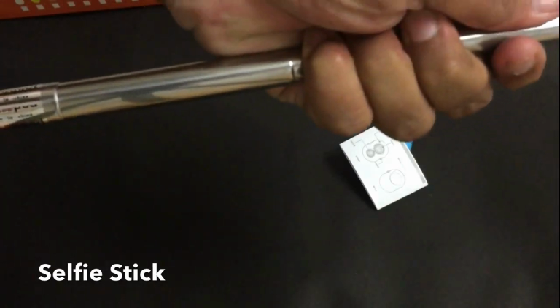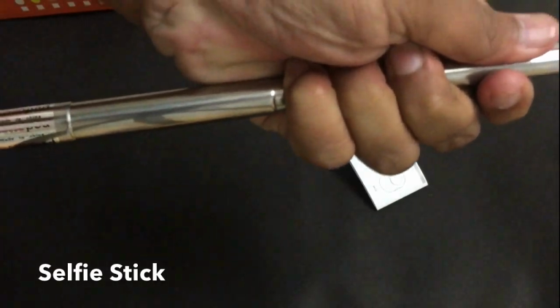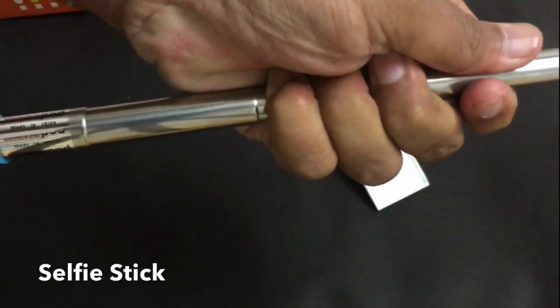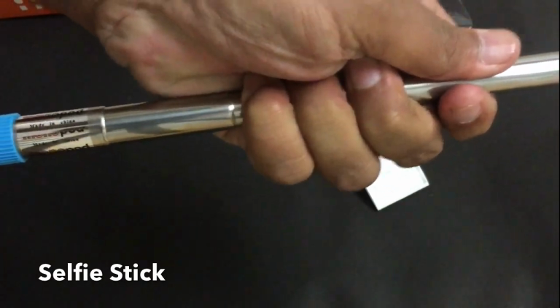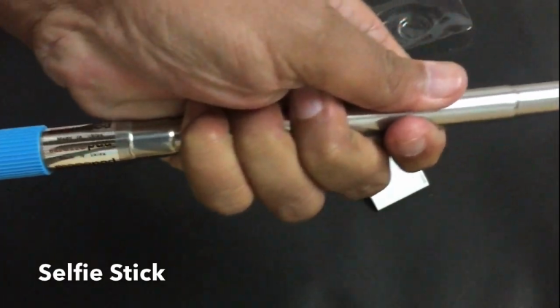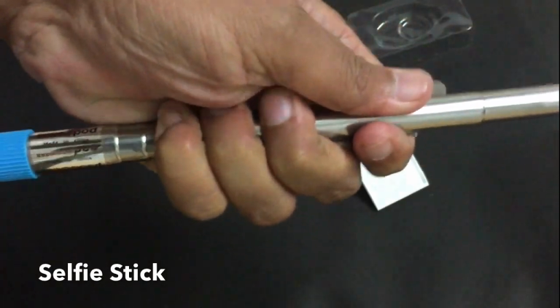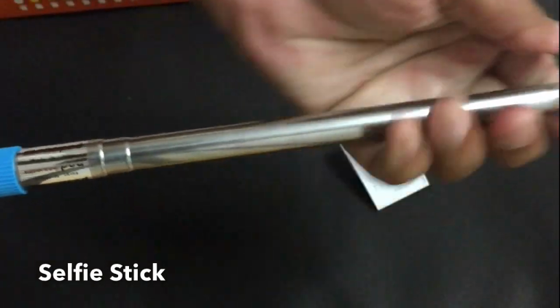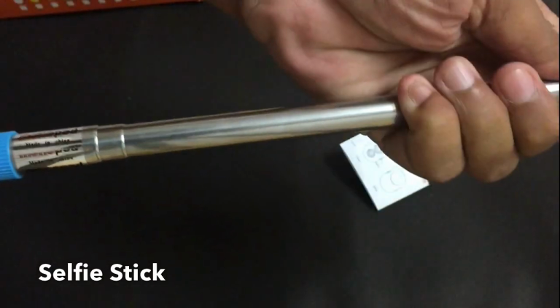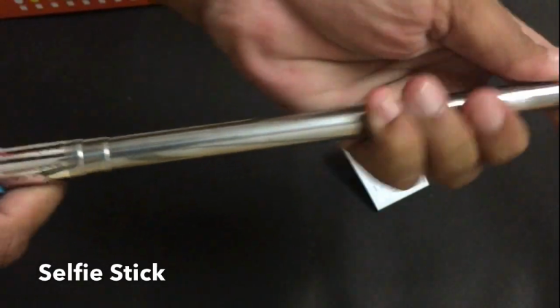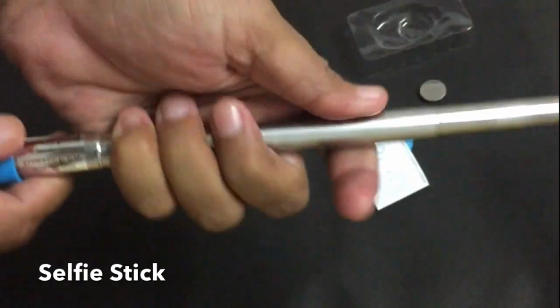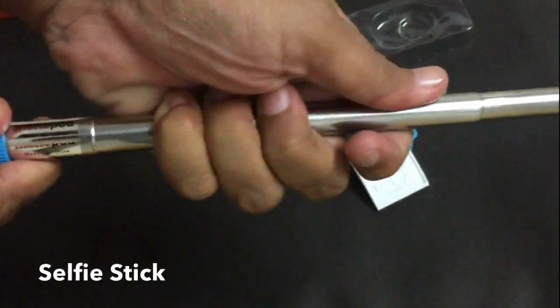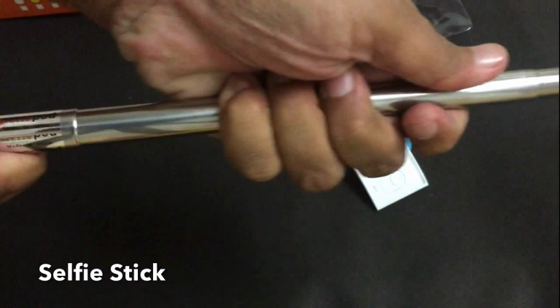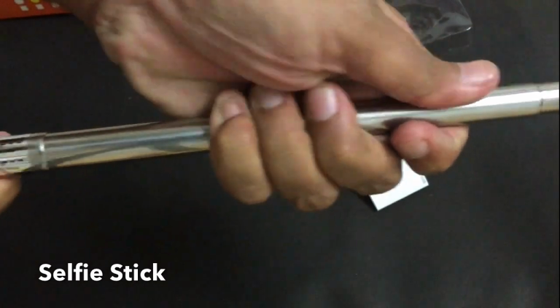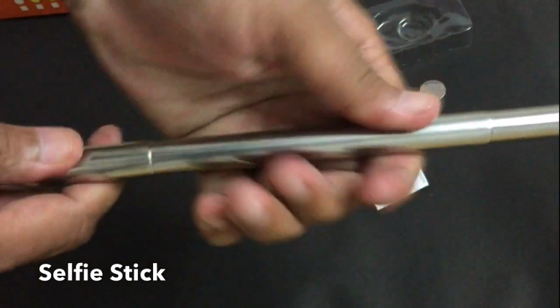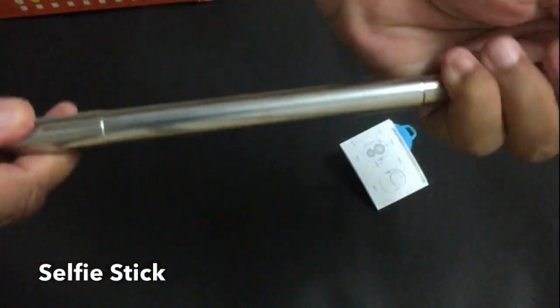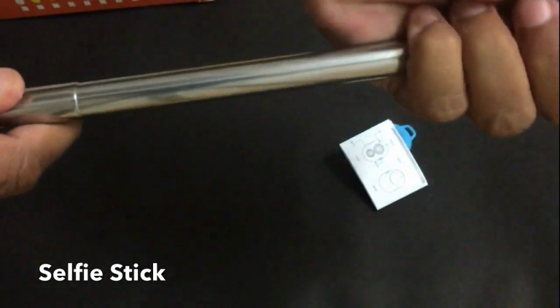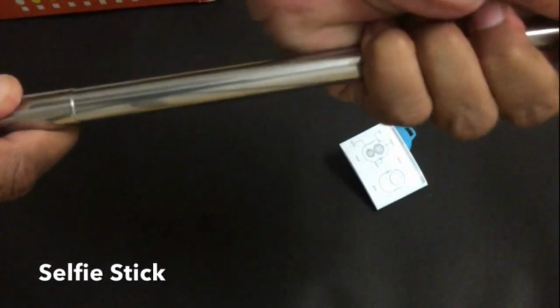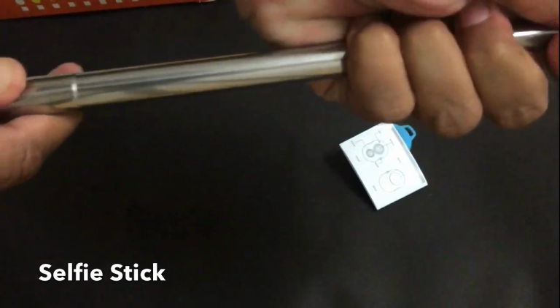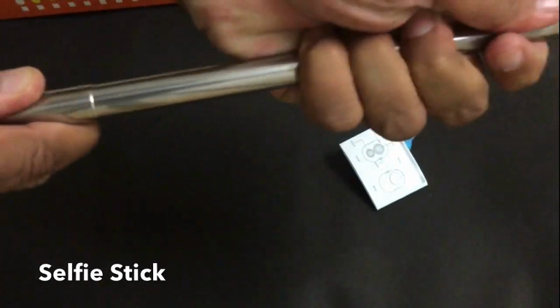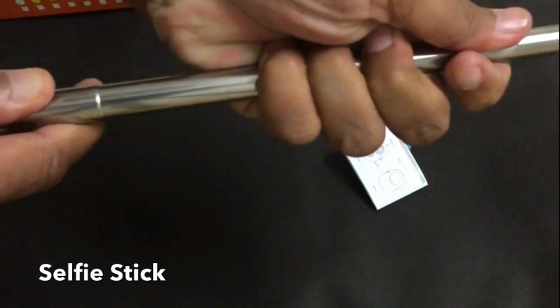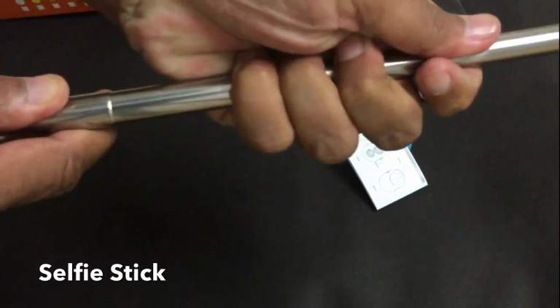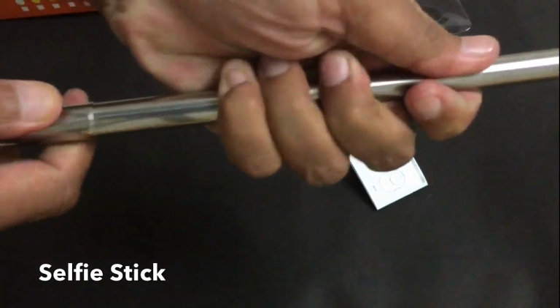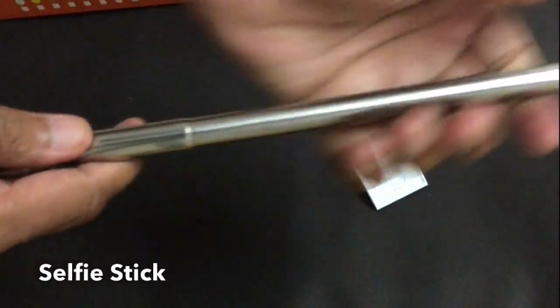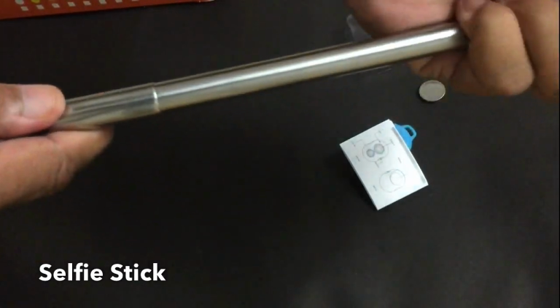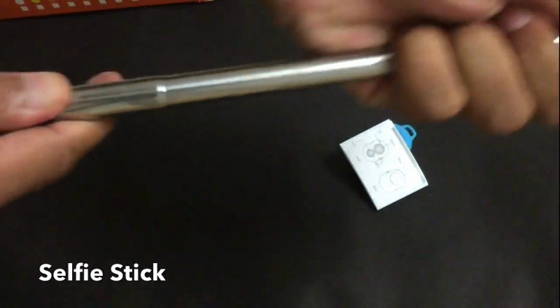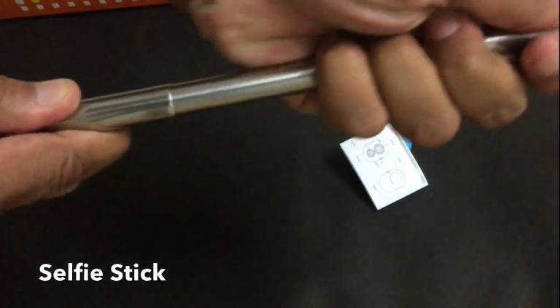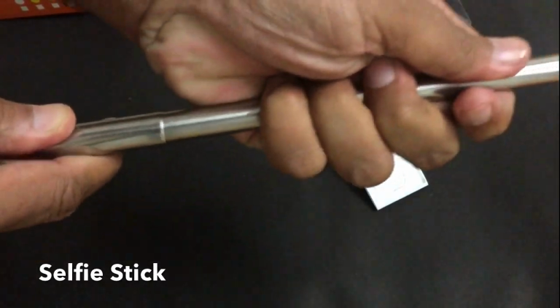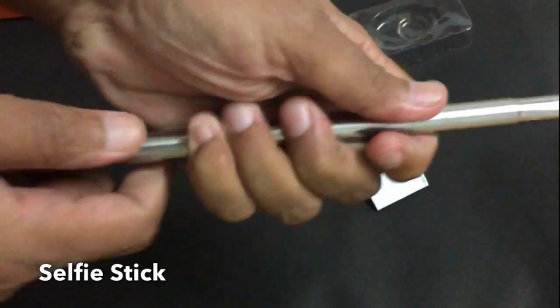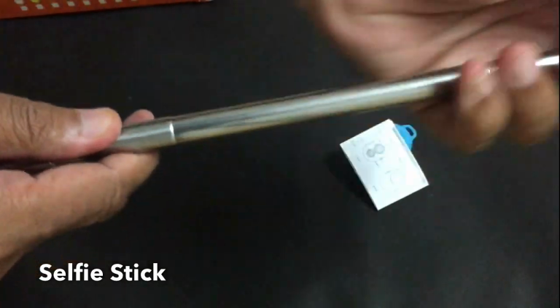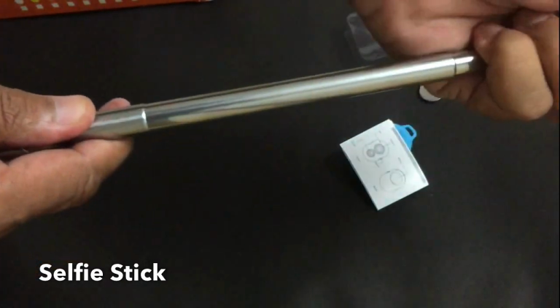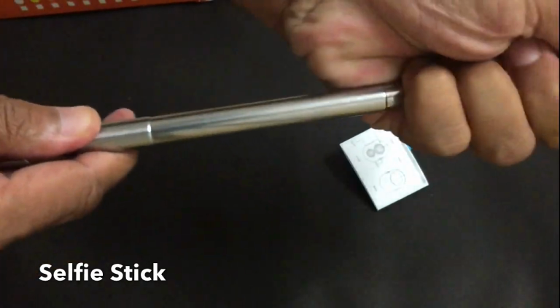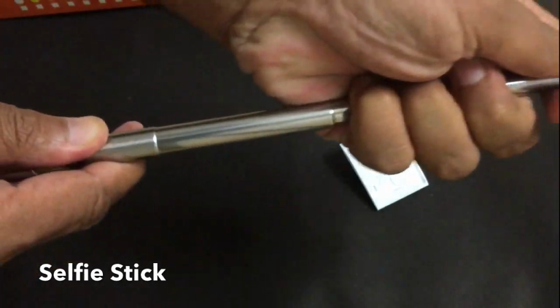It can be extended up to one meter, so you can take your selfie from a distance of one meter. Just push the button of your Bluetooth switch and the picture will be clicked.